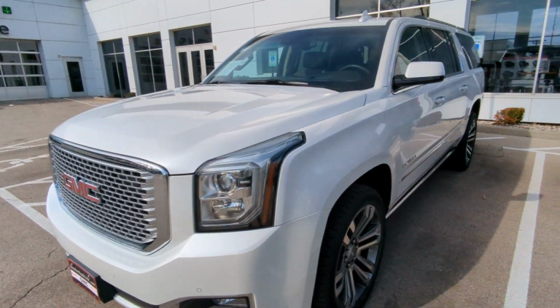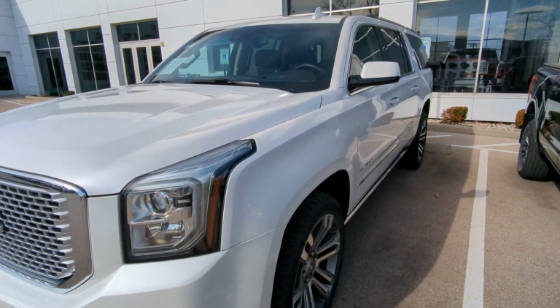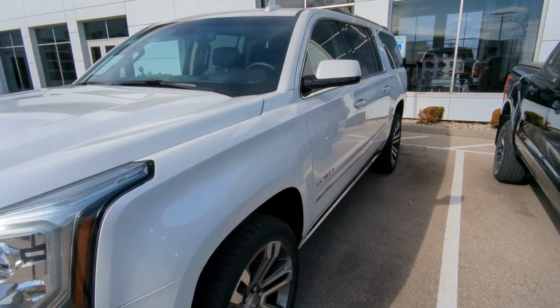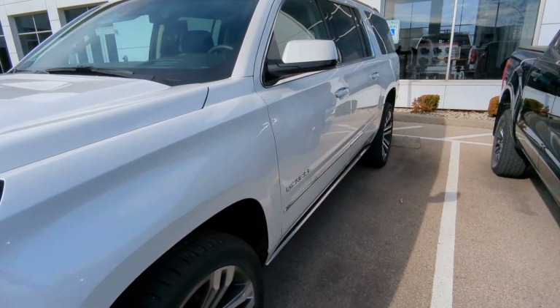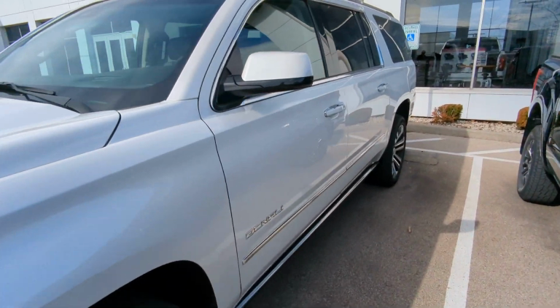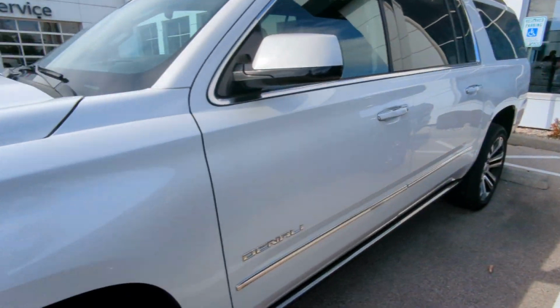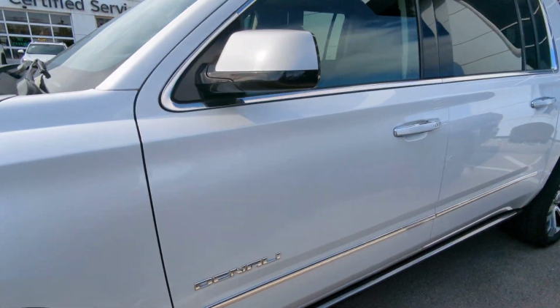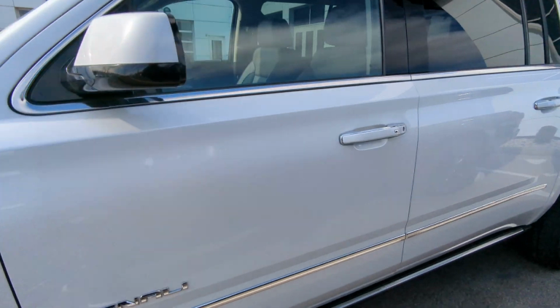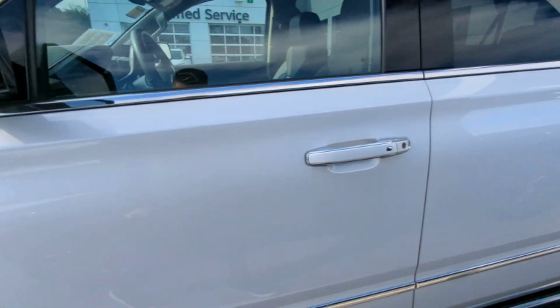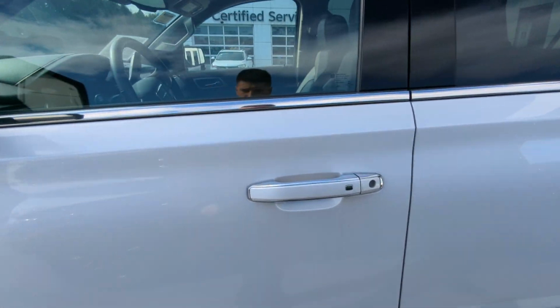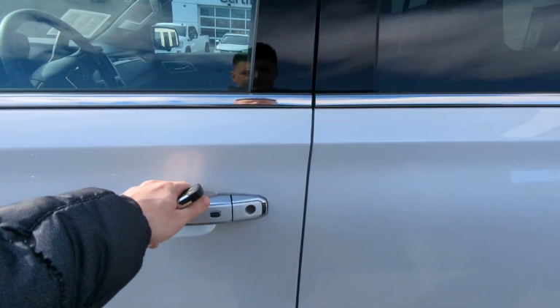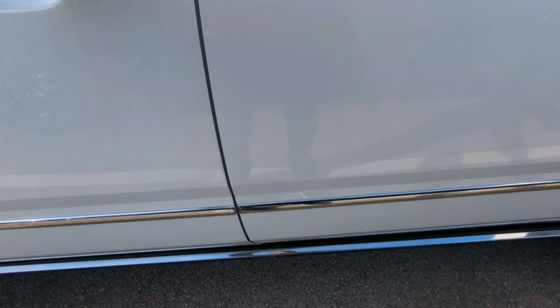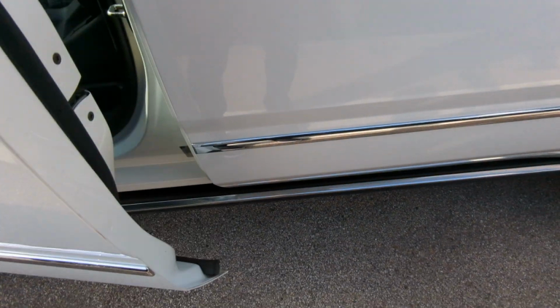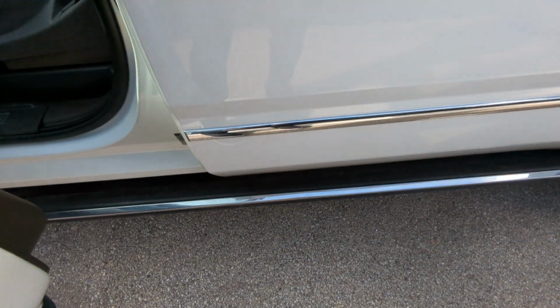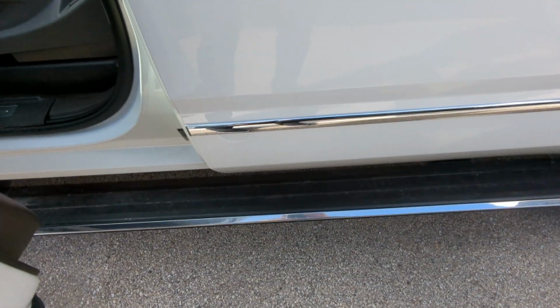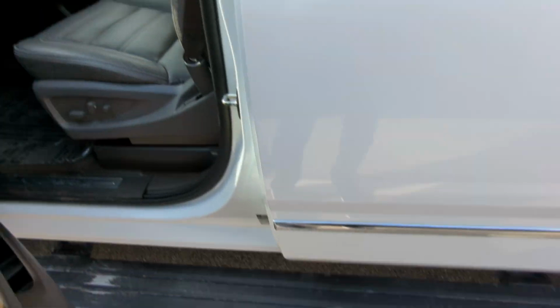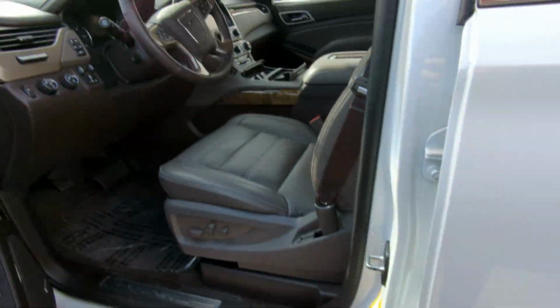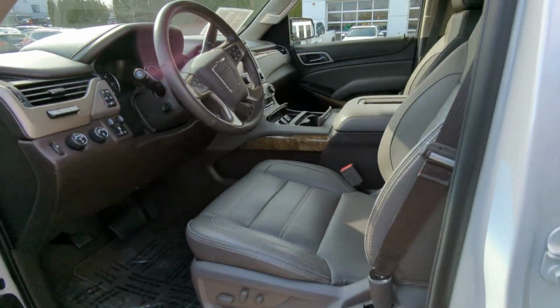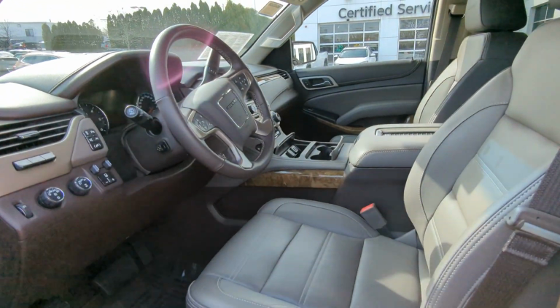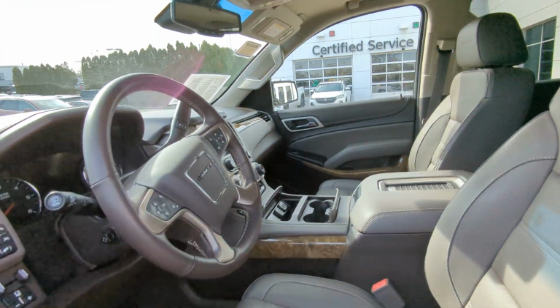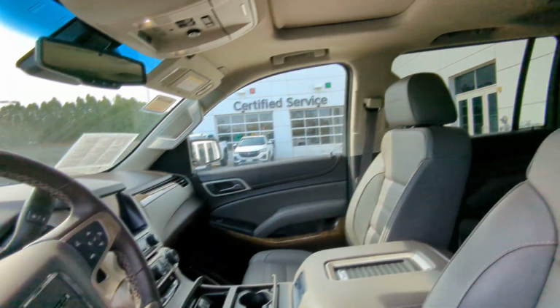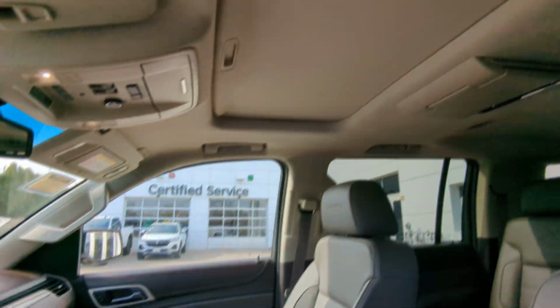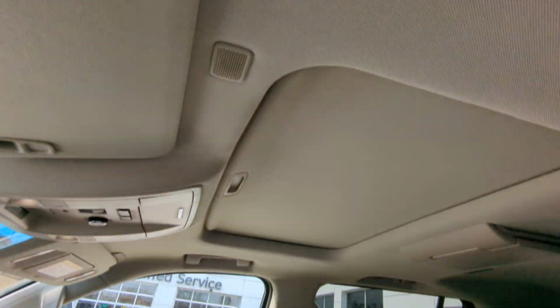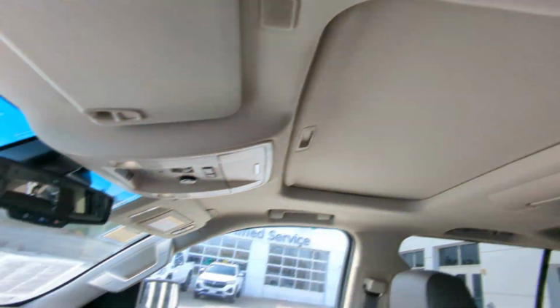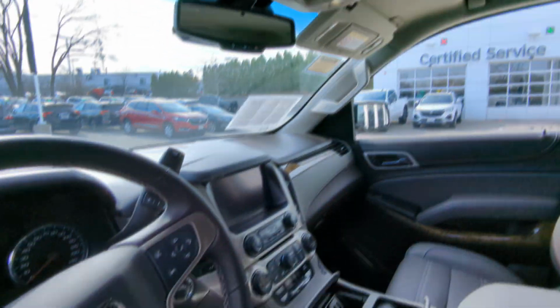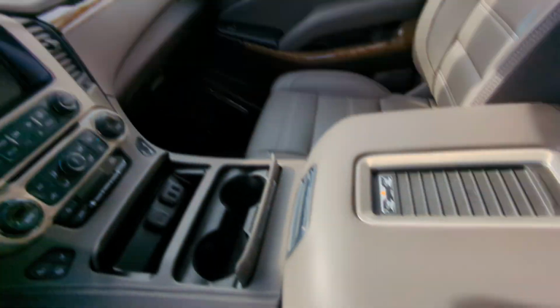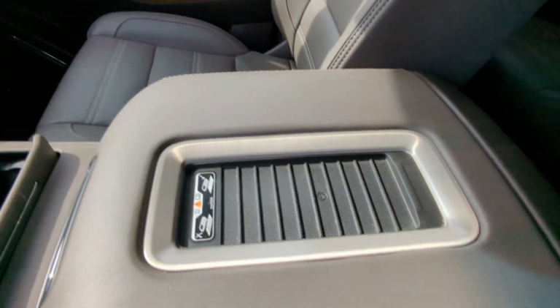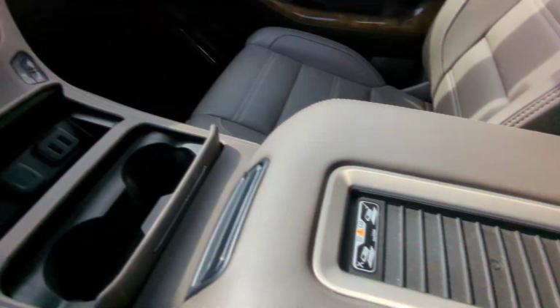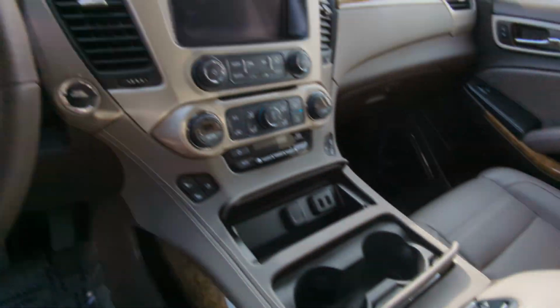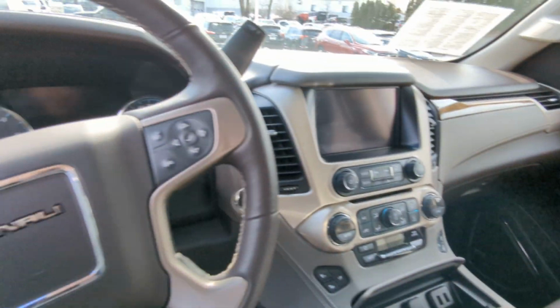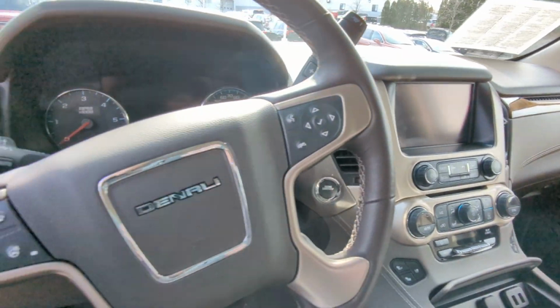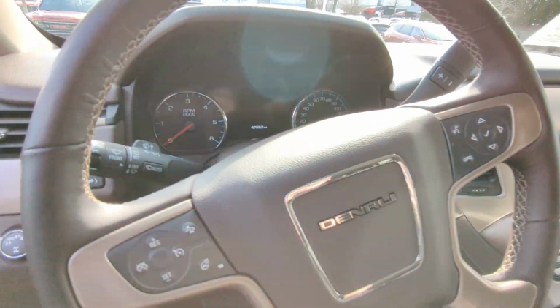Fully loaded, excellent condition. We have power retractable running boards, full leather interior with a sunroof, and wireless phone charging.